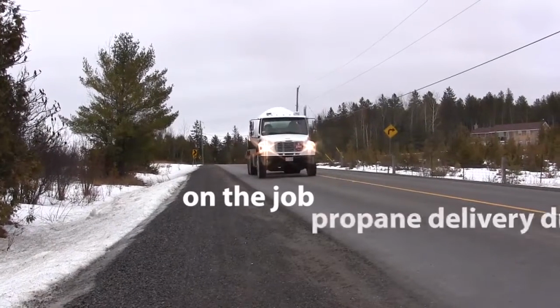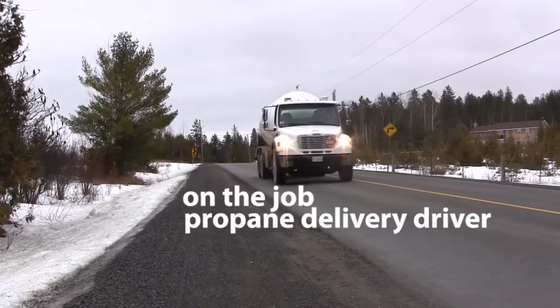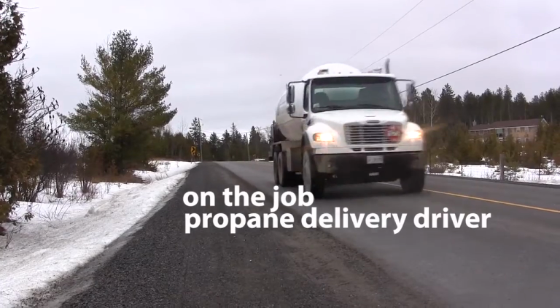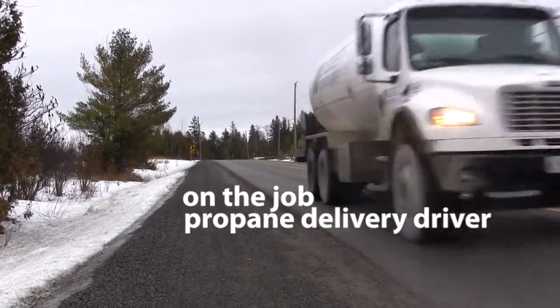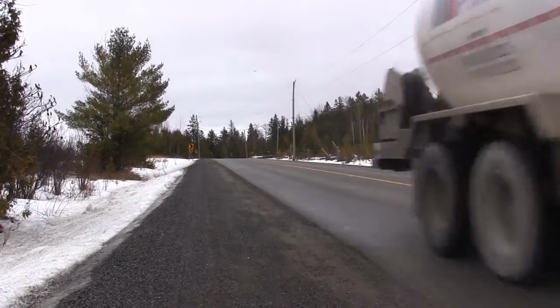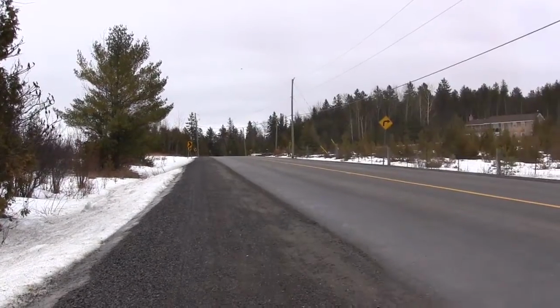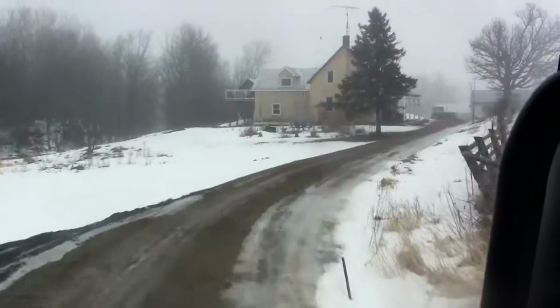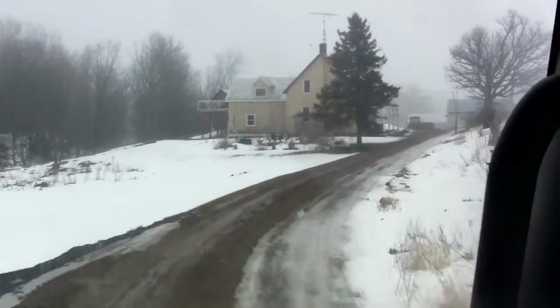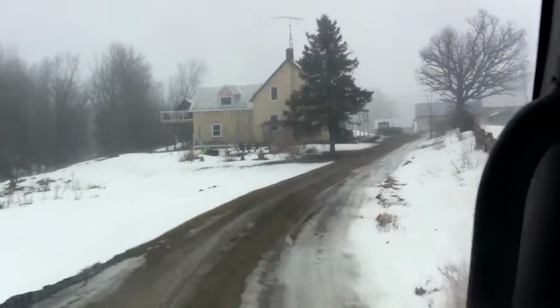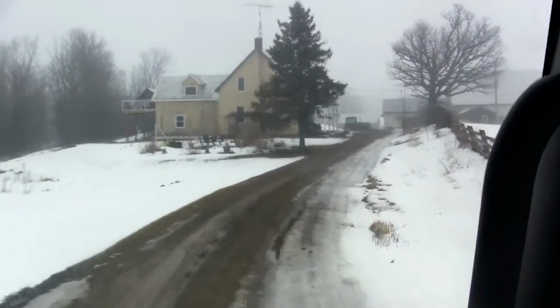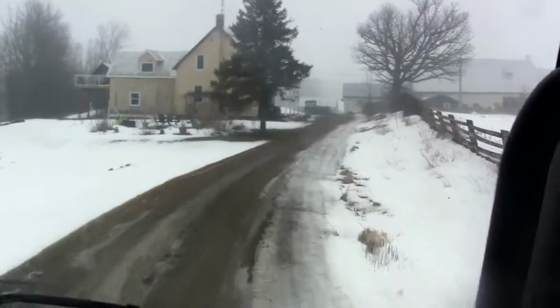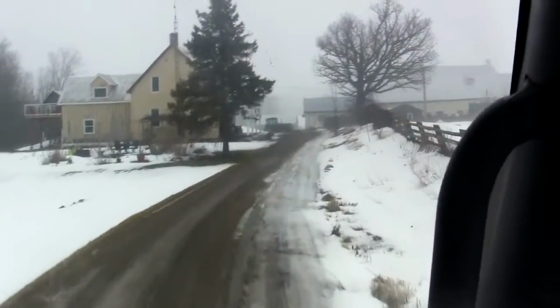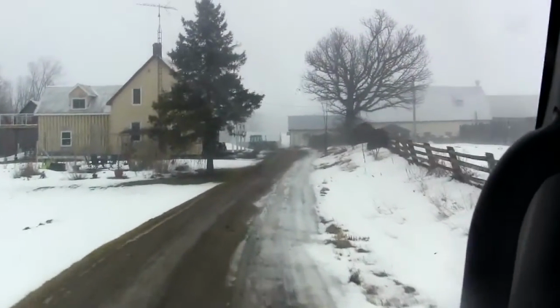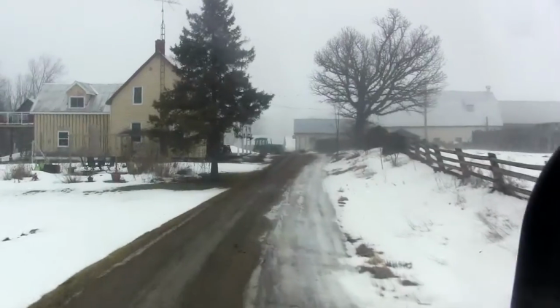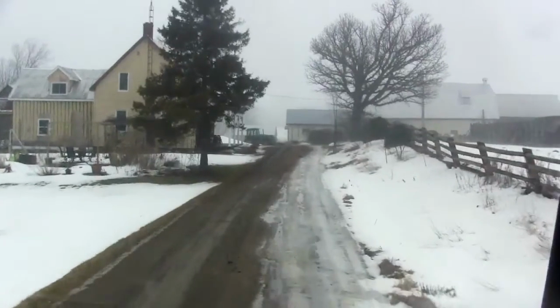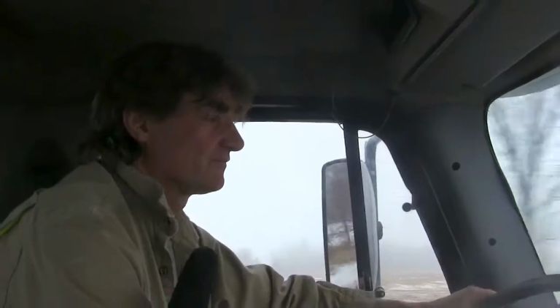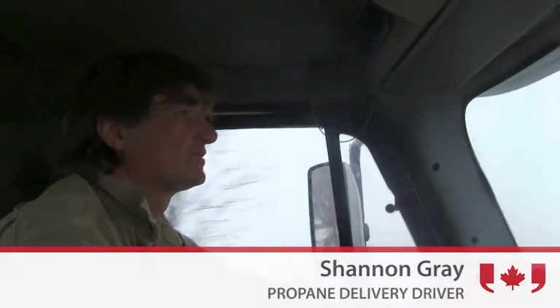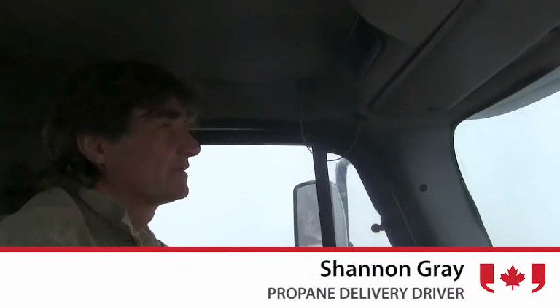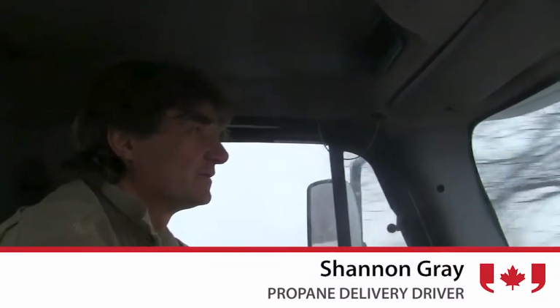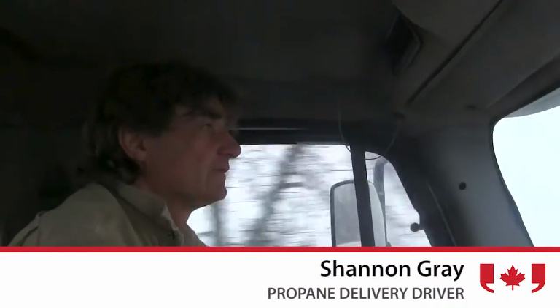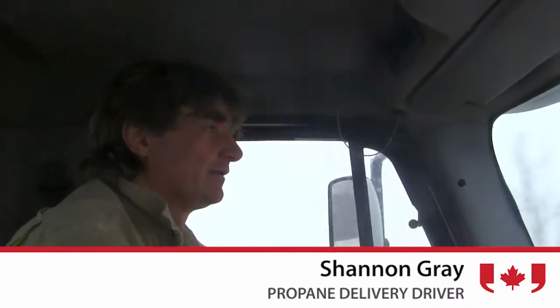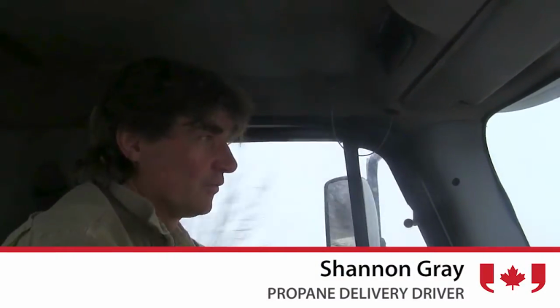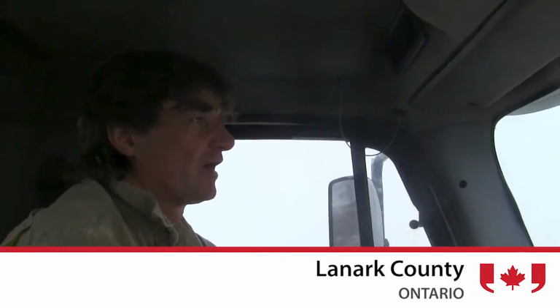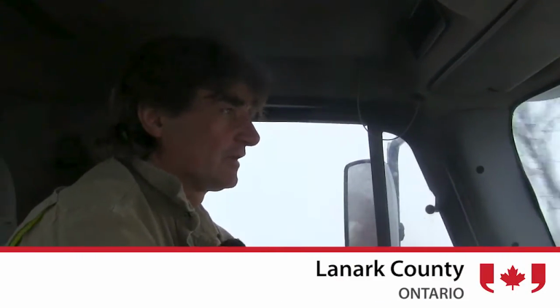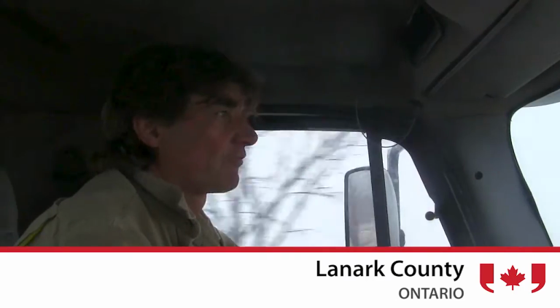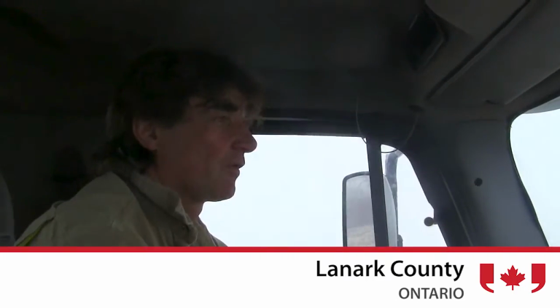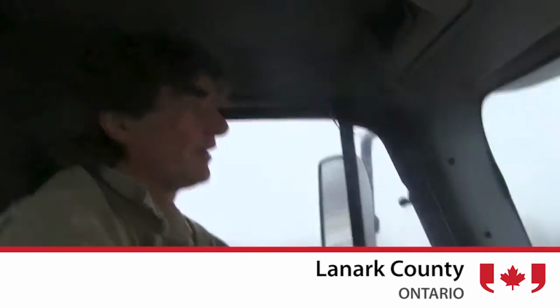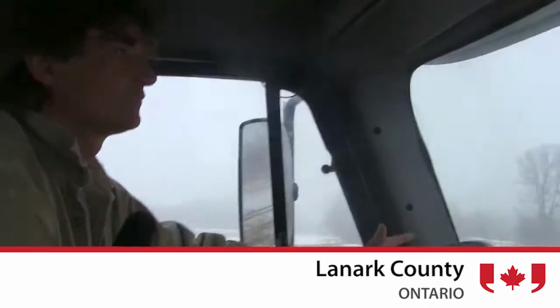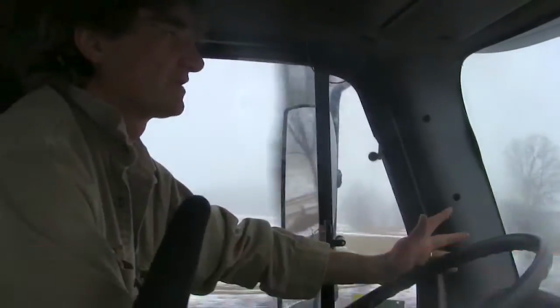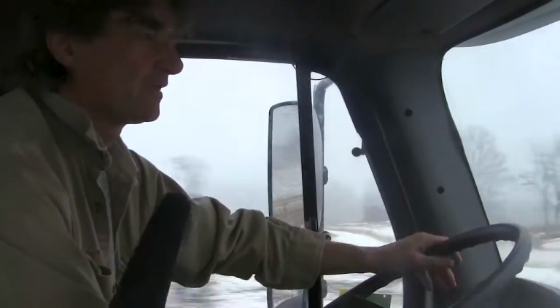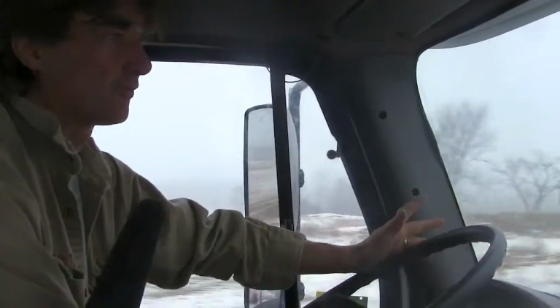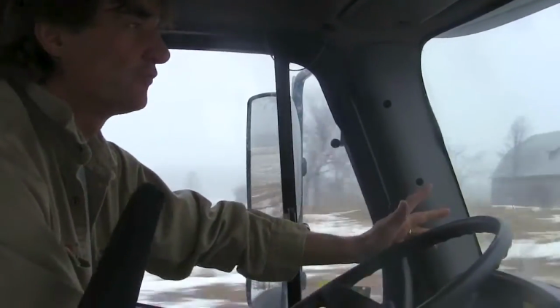I'm usually at the yard by quarter after 6, 6:30, do my inspection which takes five to ten minutes, and in the winter time you have to let the truck run for quite a while — probably seven or eight minutes before you can move it.